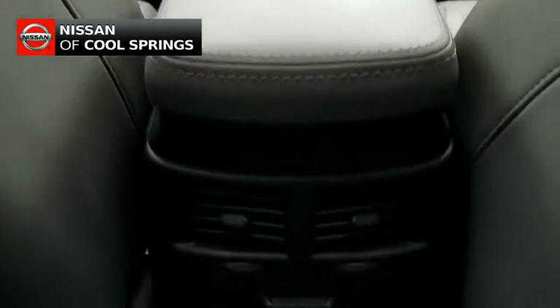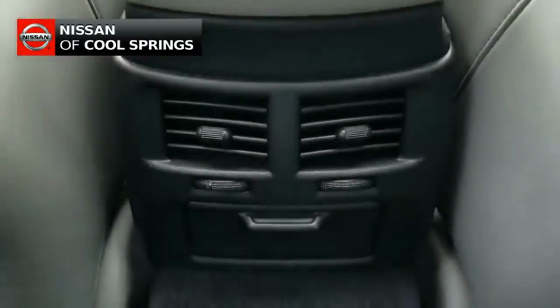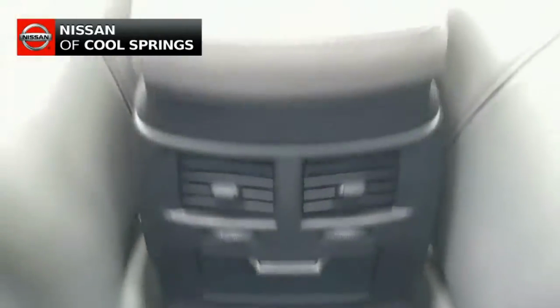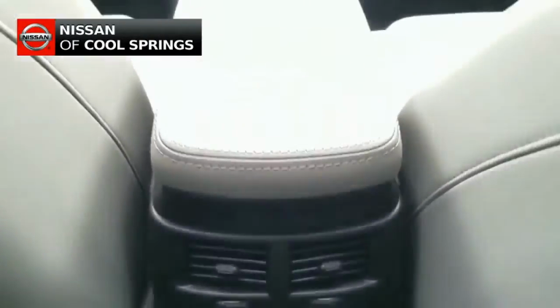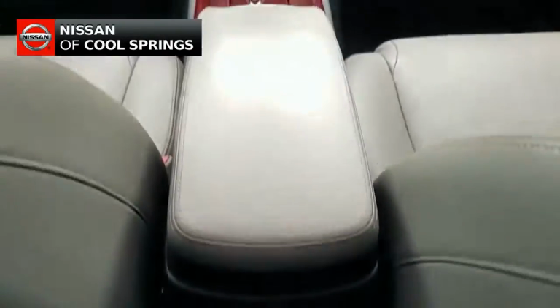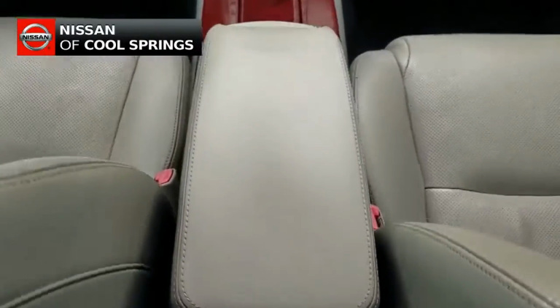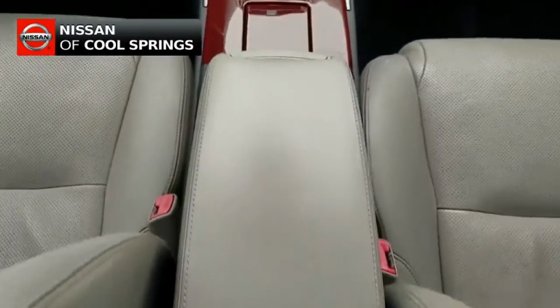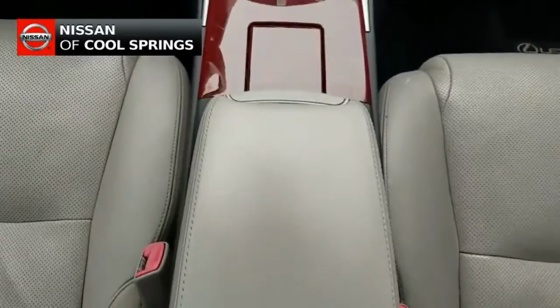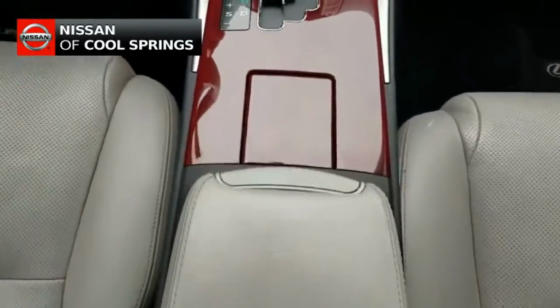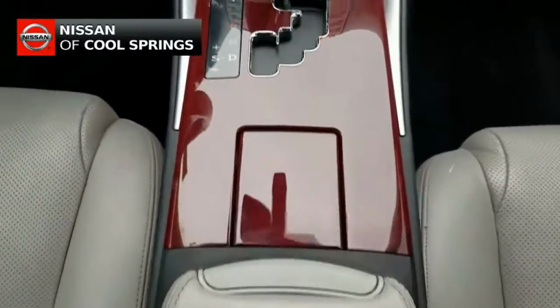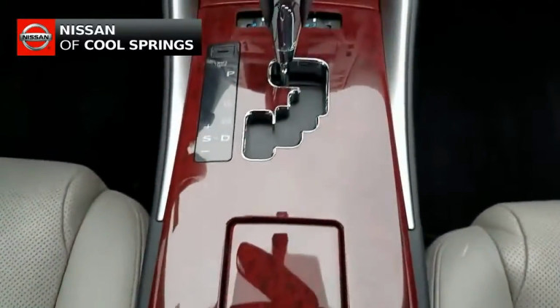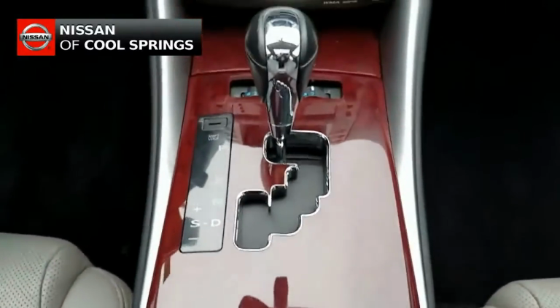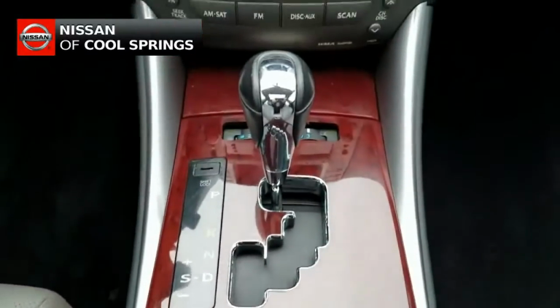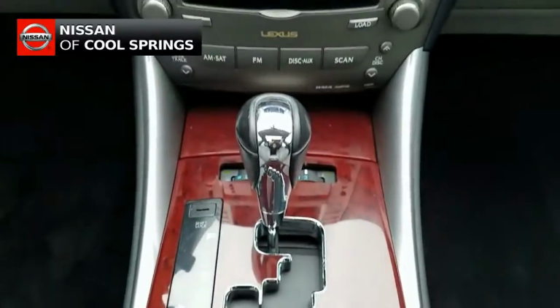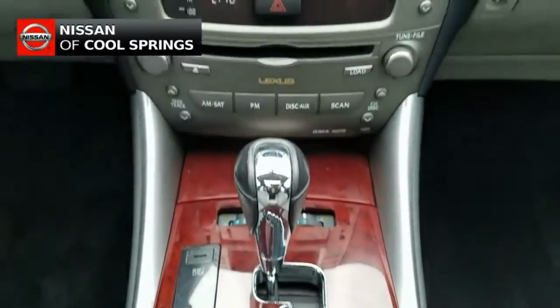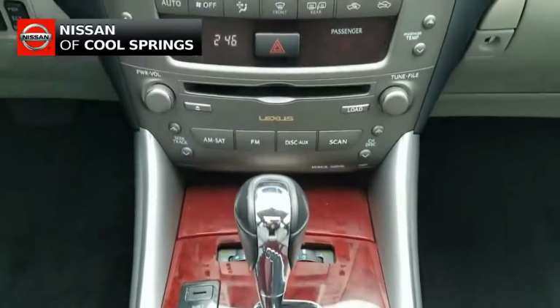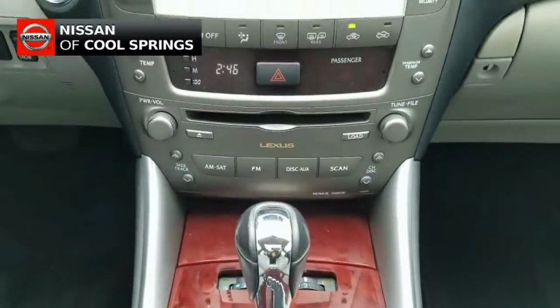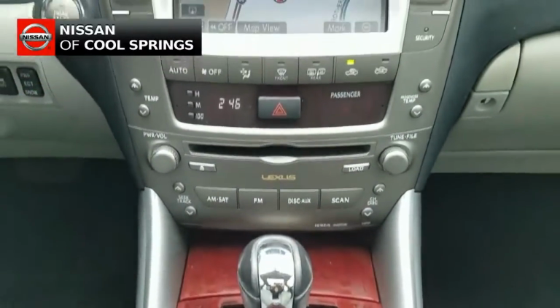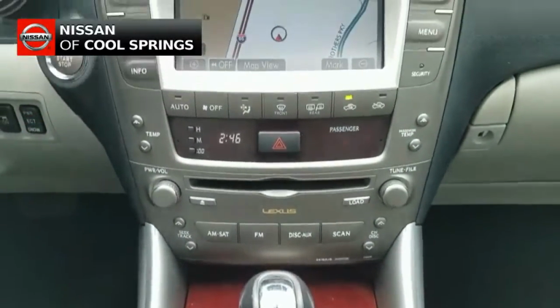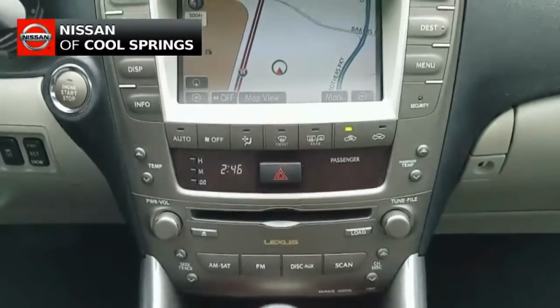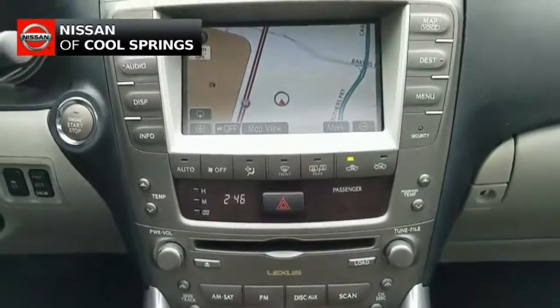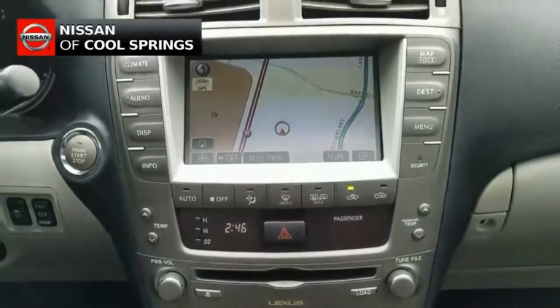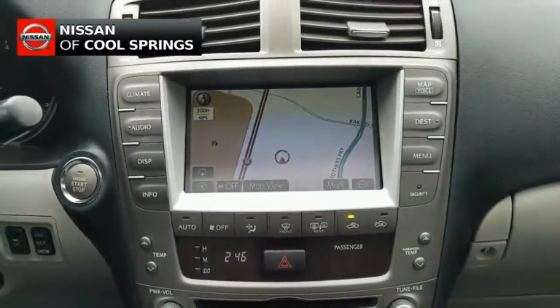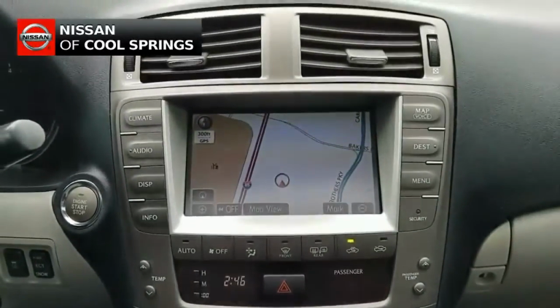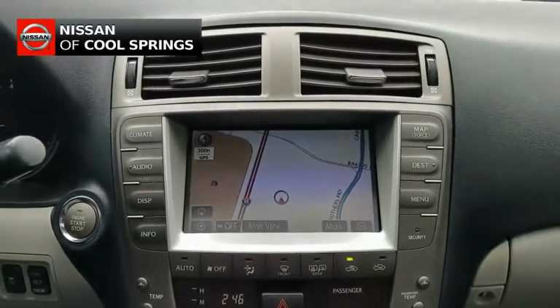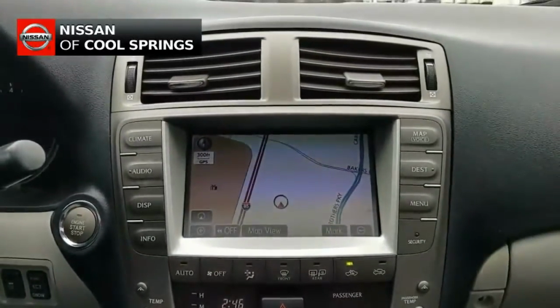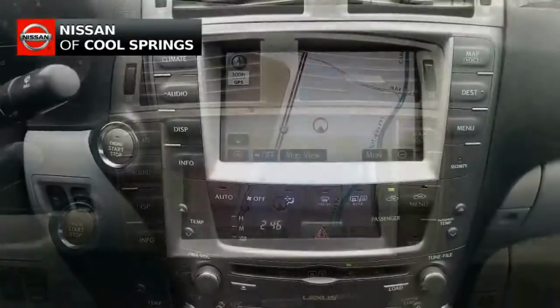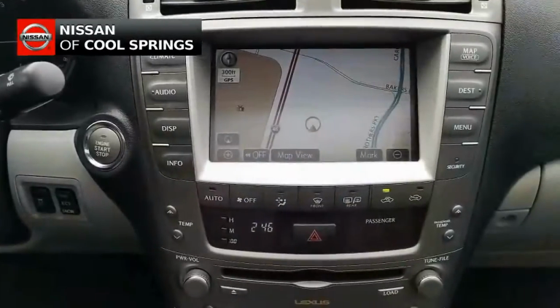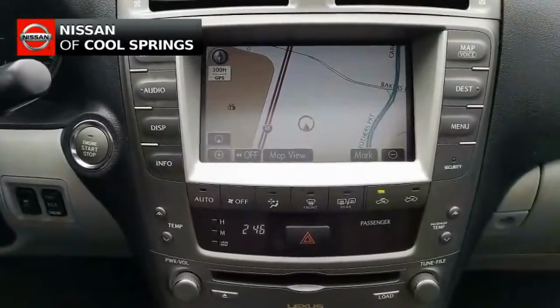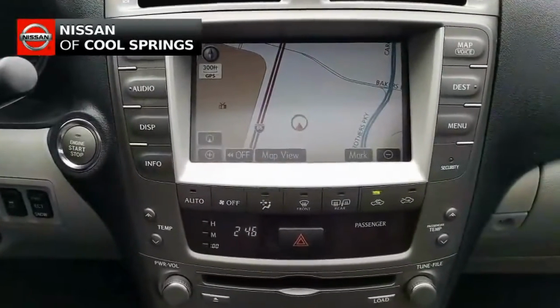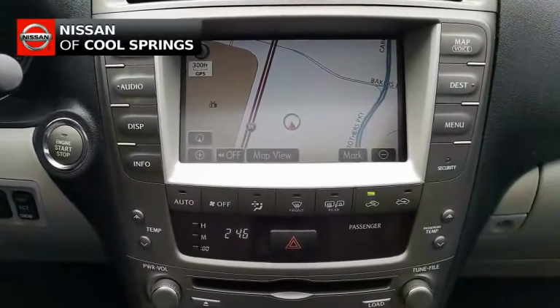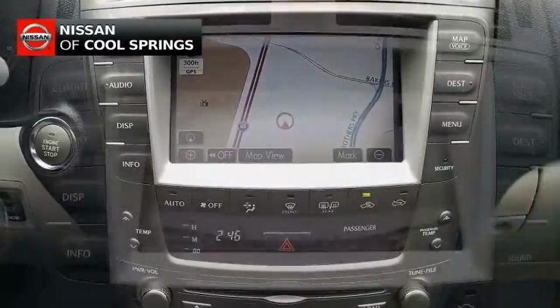Other features include push button start, plus it has paddle shifters, not to mention that it has GPS navigation, backup camera, steering wheel mounted audio controls and oh so much more.